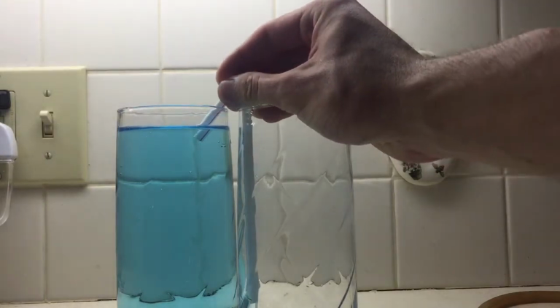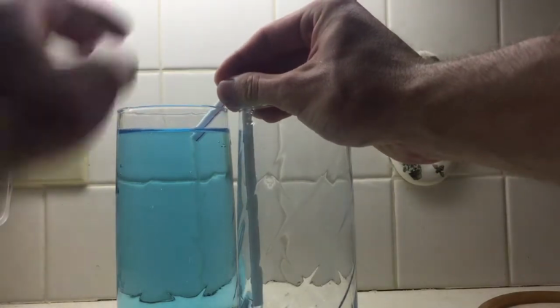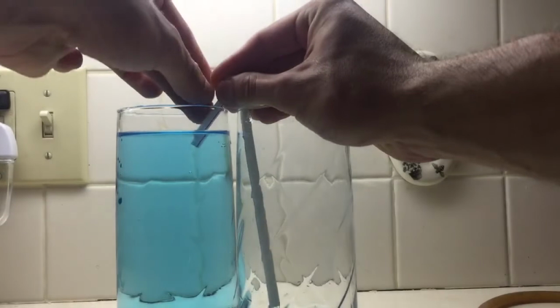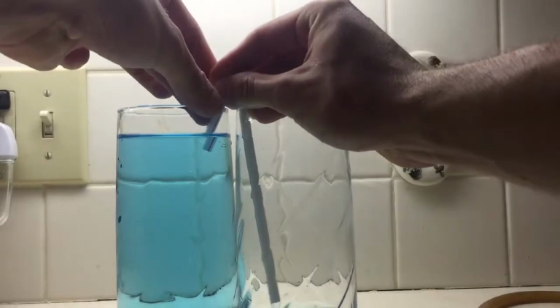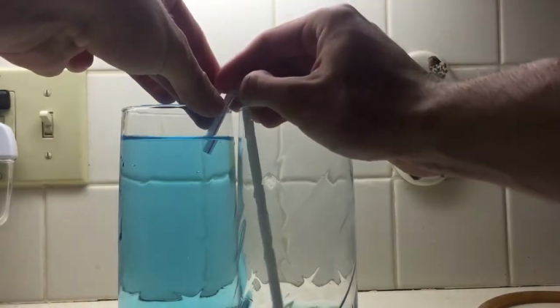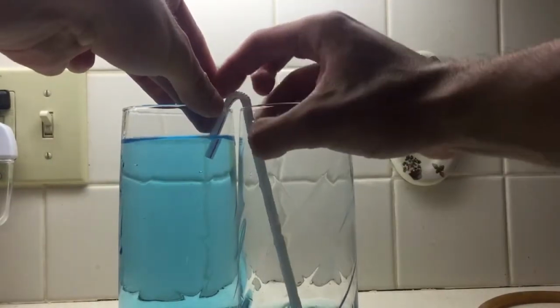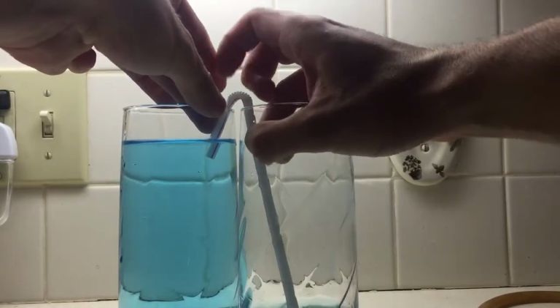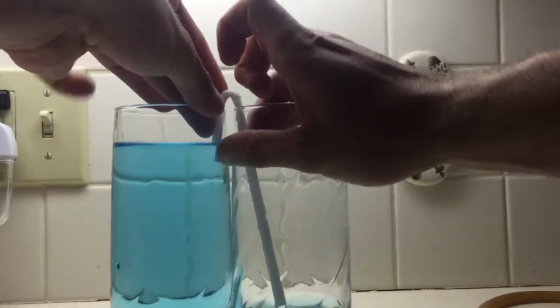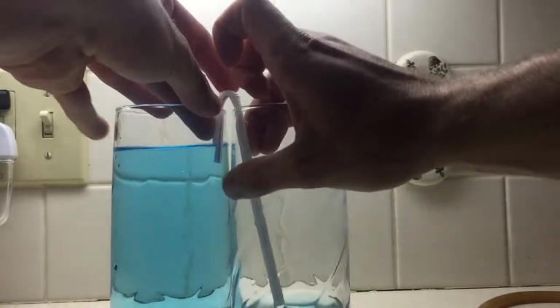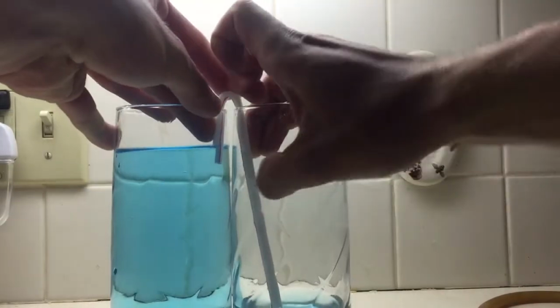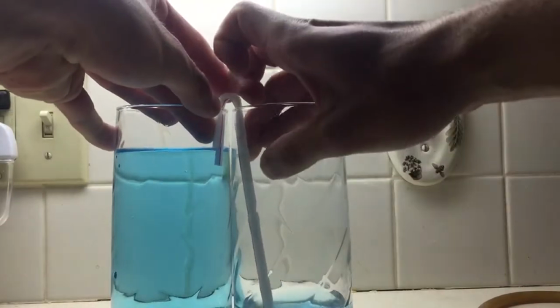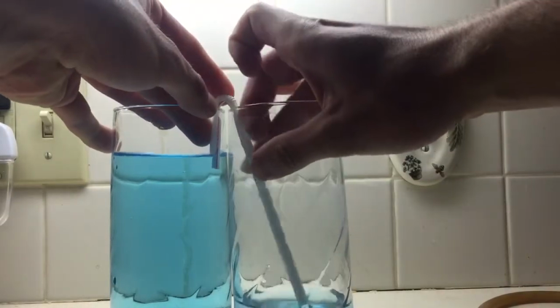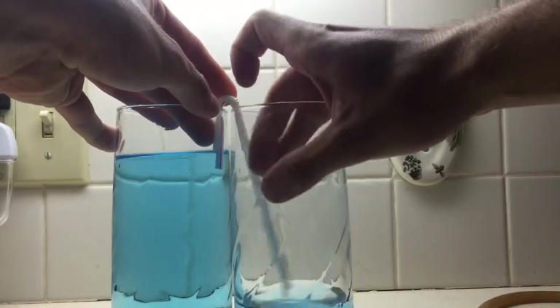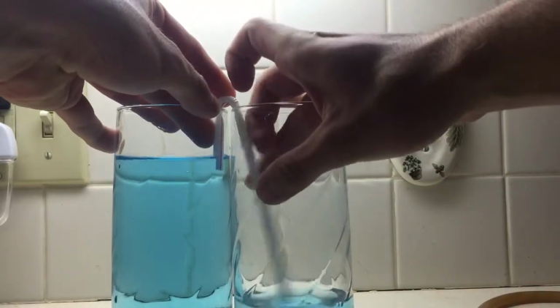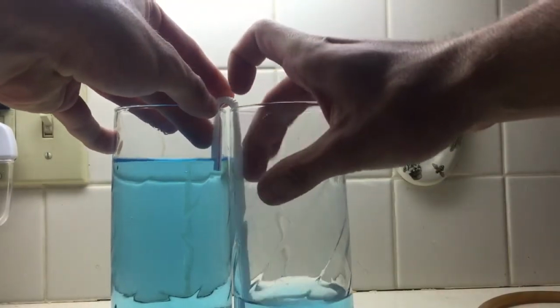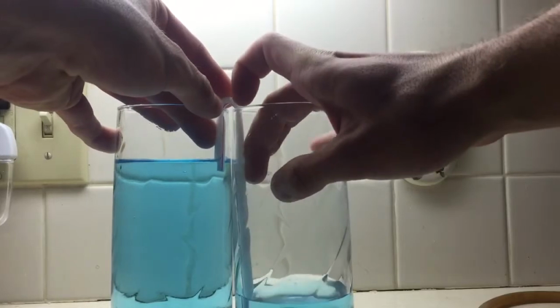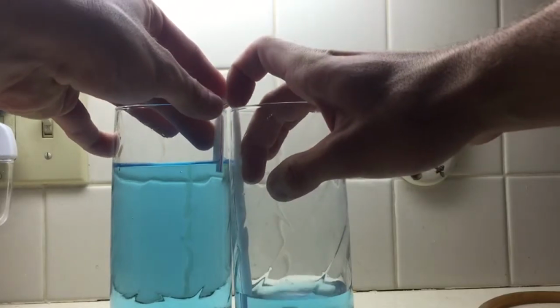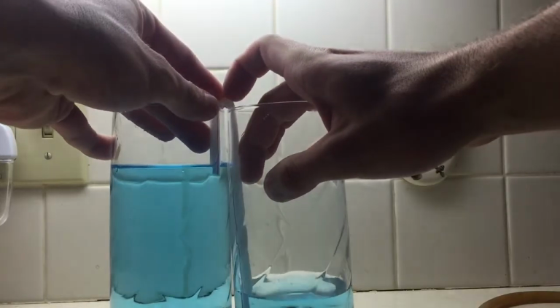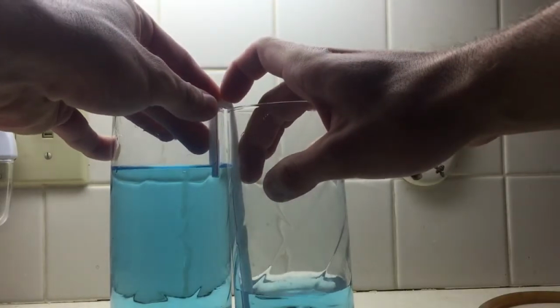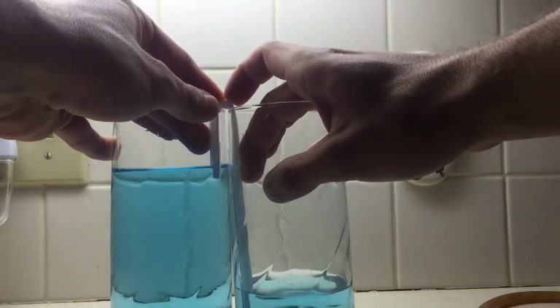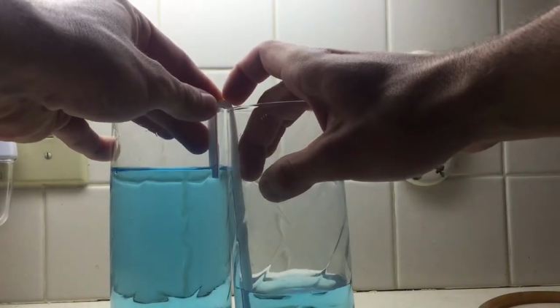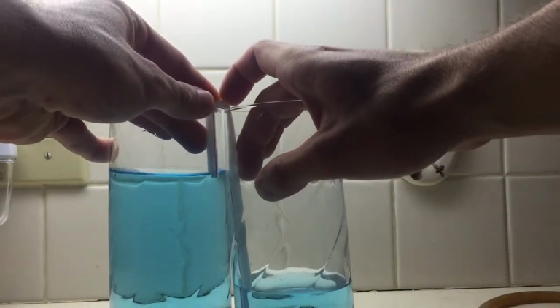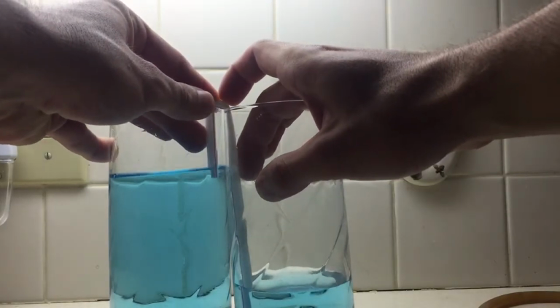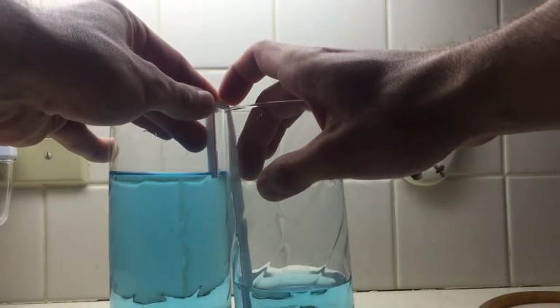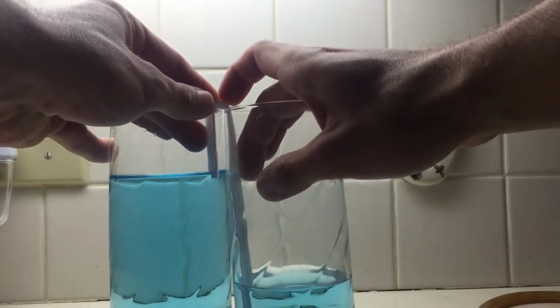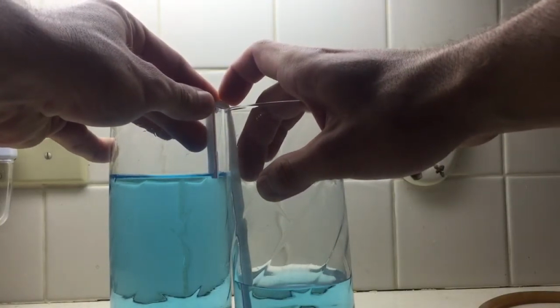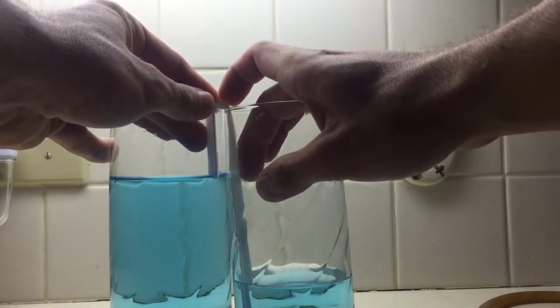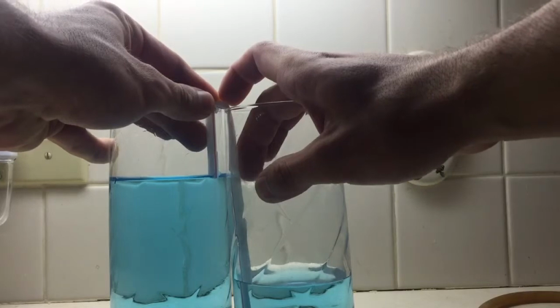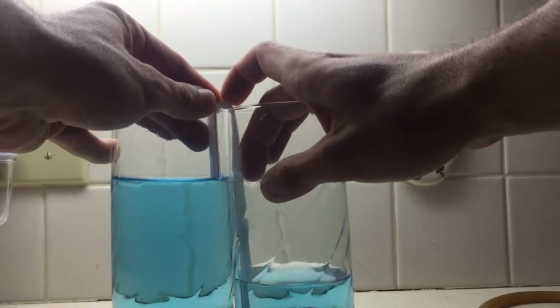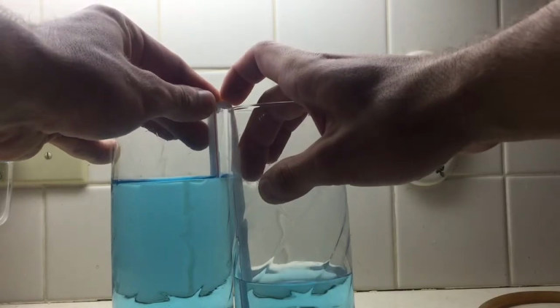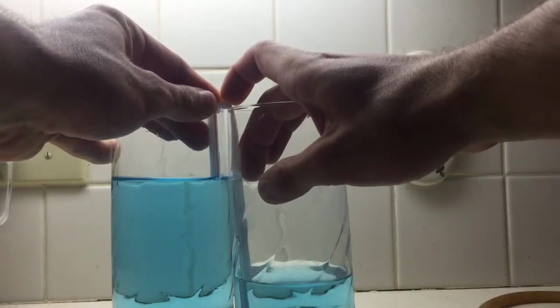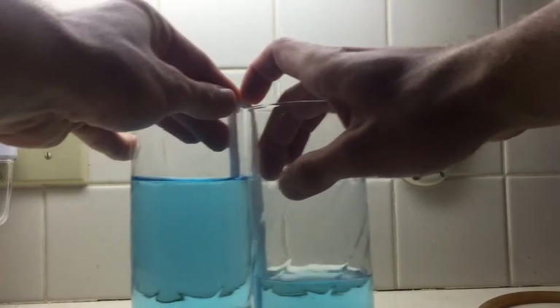As you can see right here, the water is basically being pumped out of the glass on the left and into the glass on the right, and you can see the water level go down.